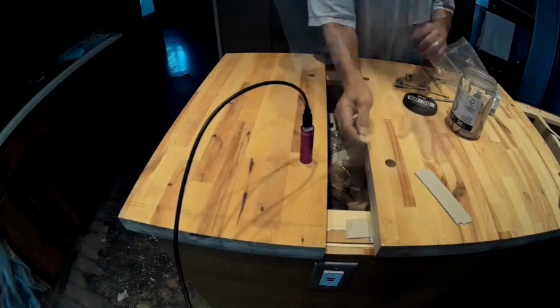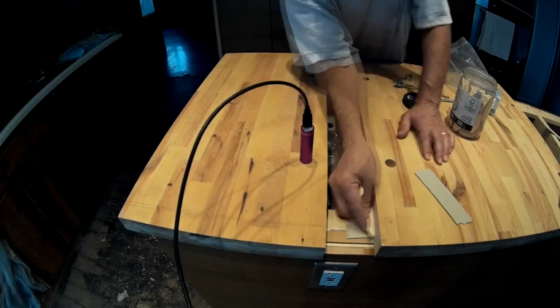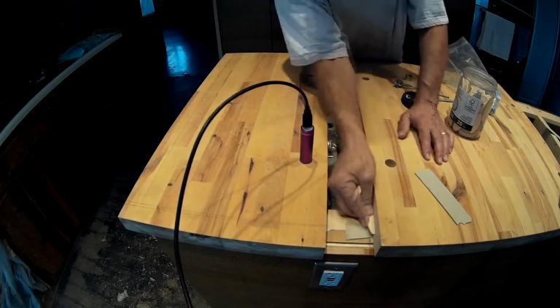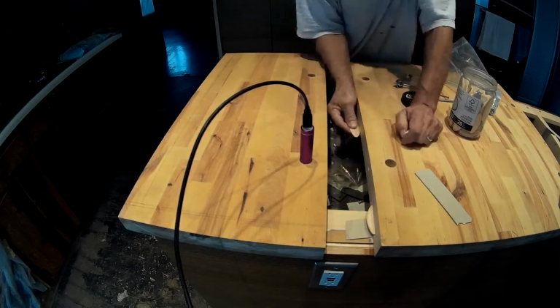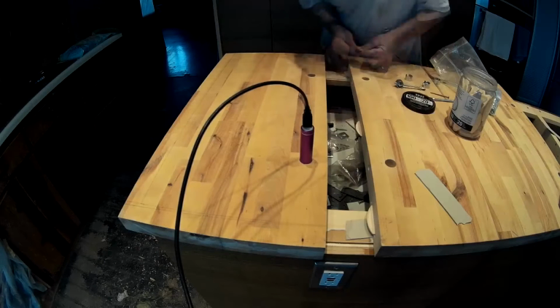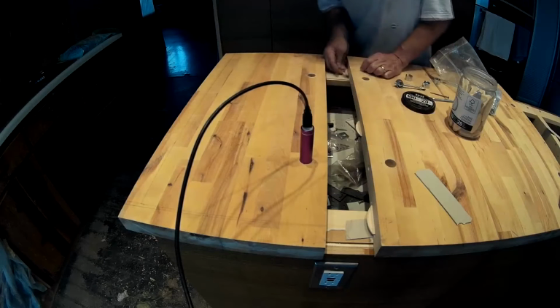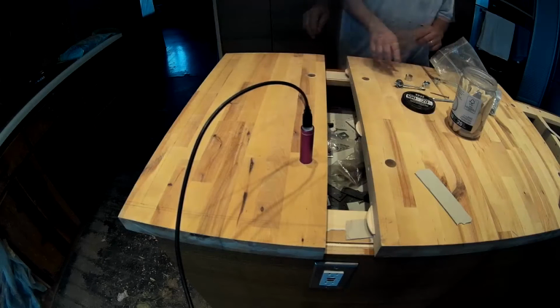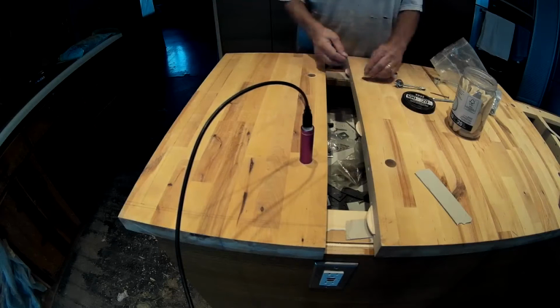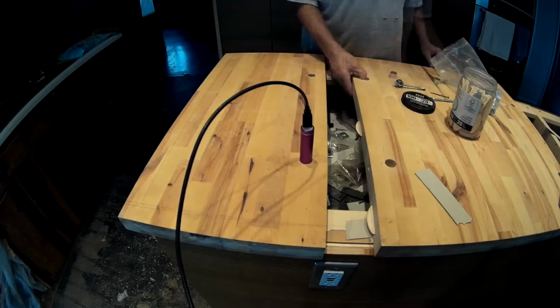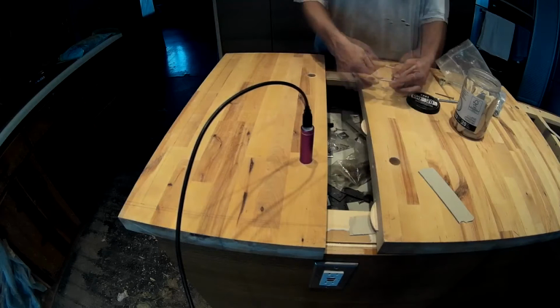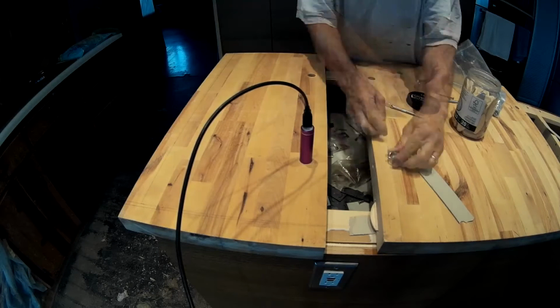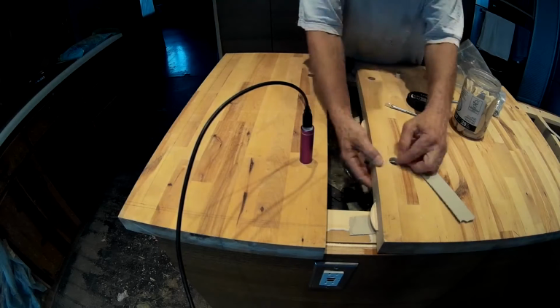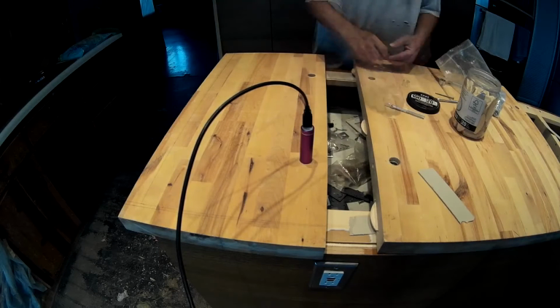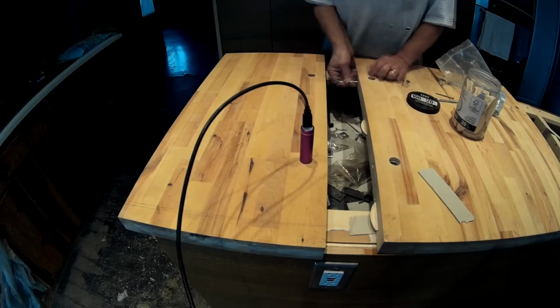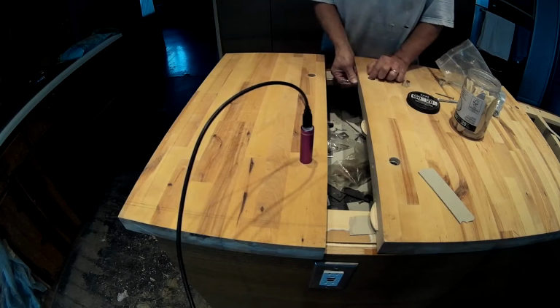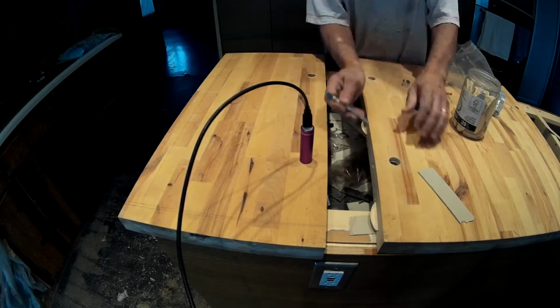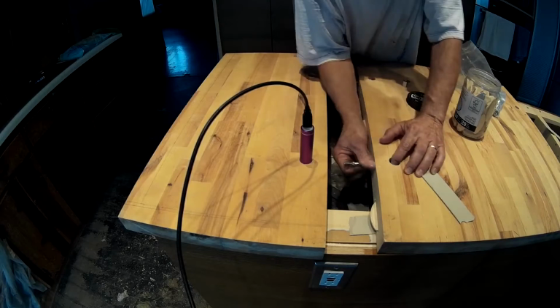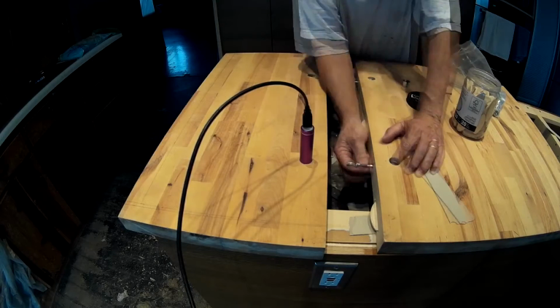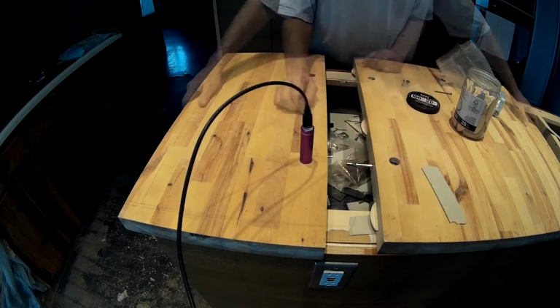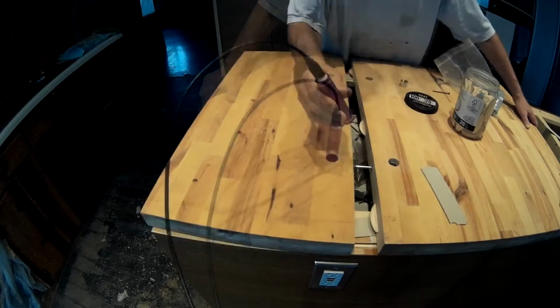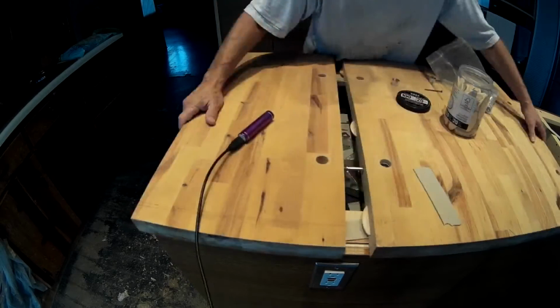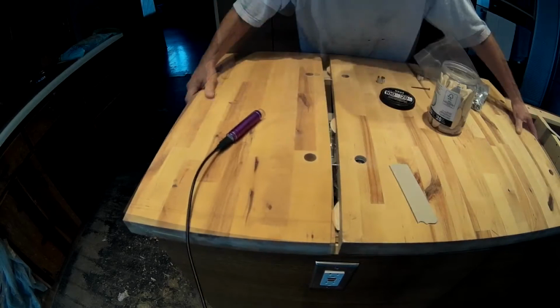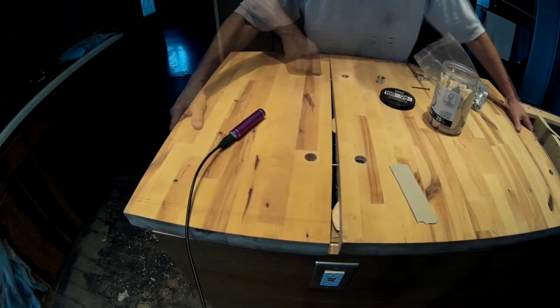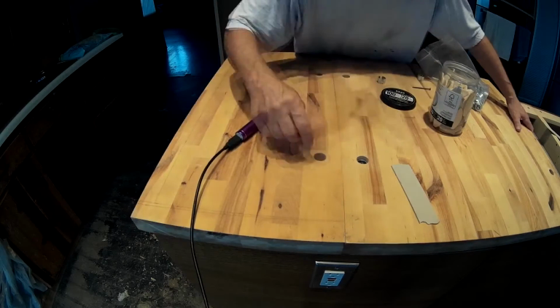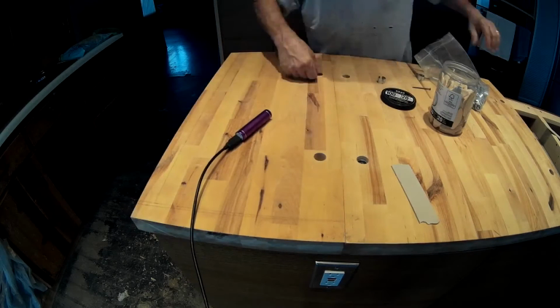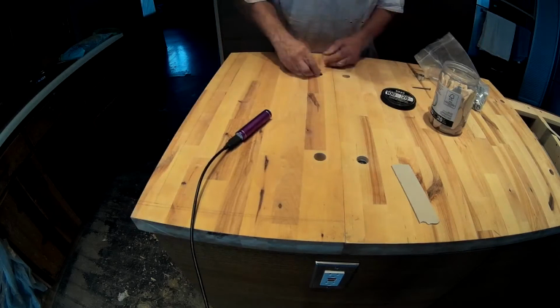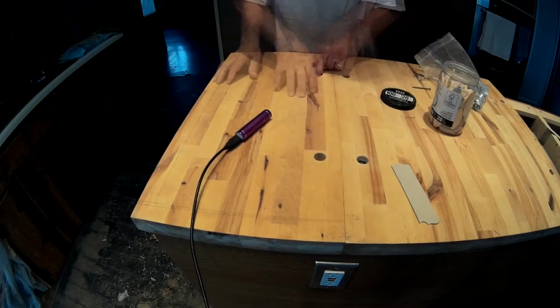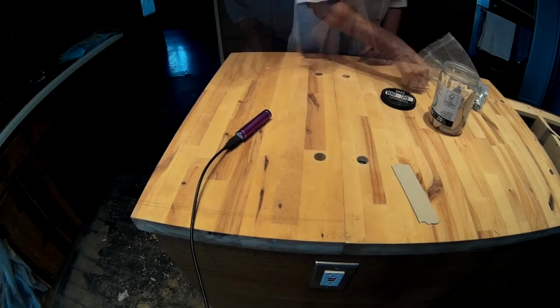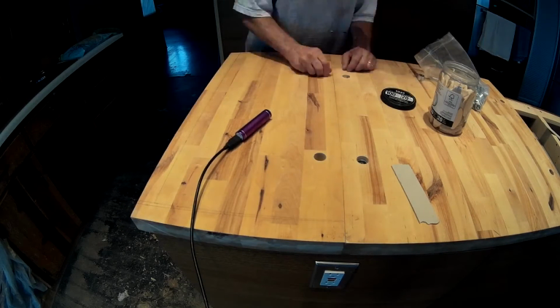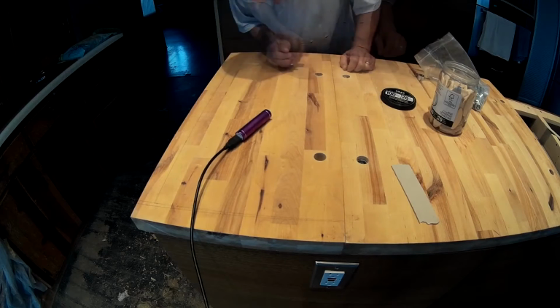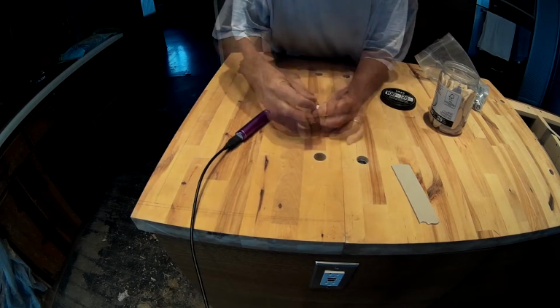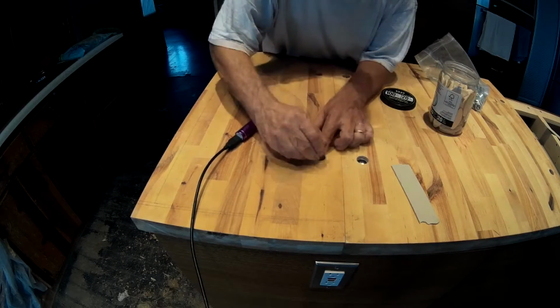Once all the holes are drilled, we take the entire butcher block, install the dog bones with the whole system upside down, and then flip the entire butcher block right side up.